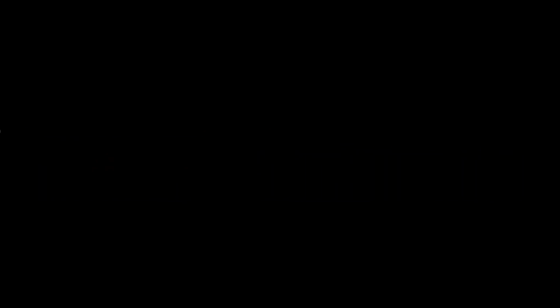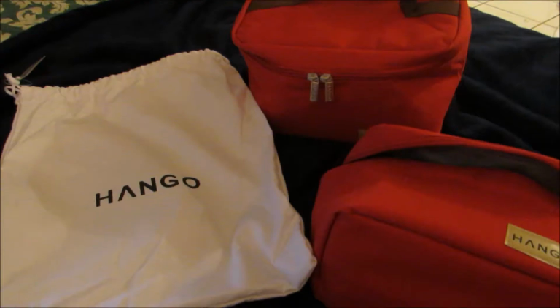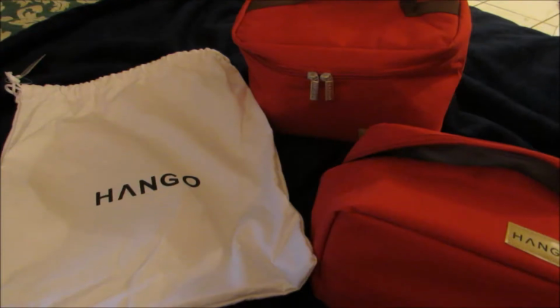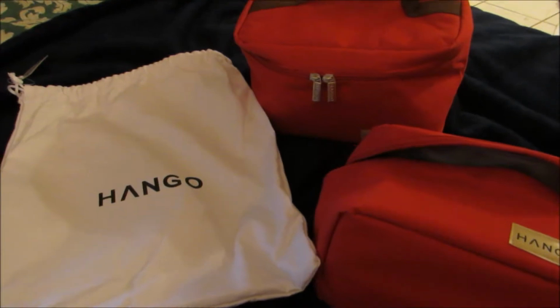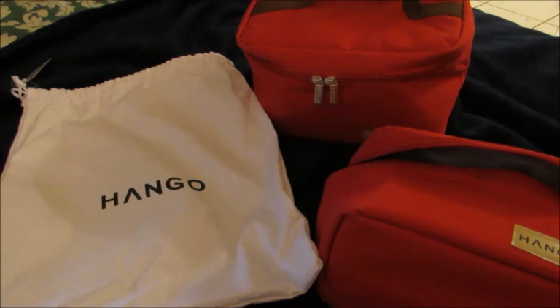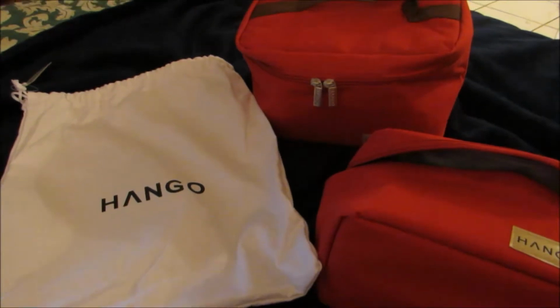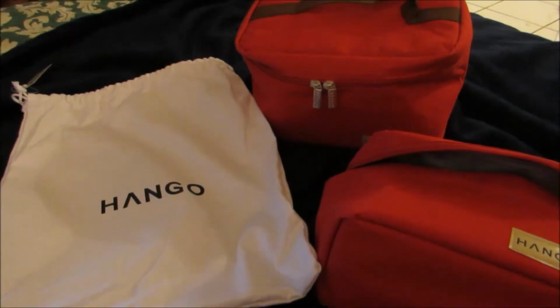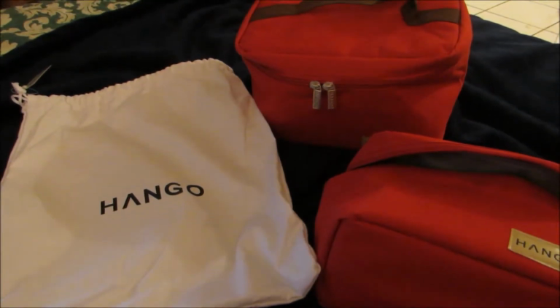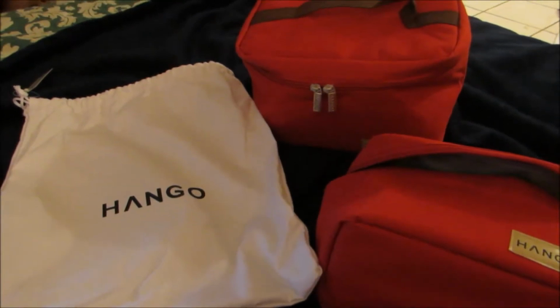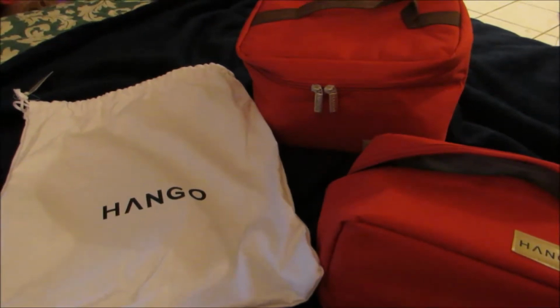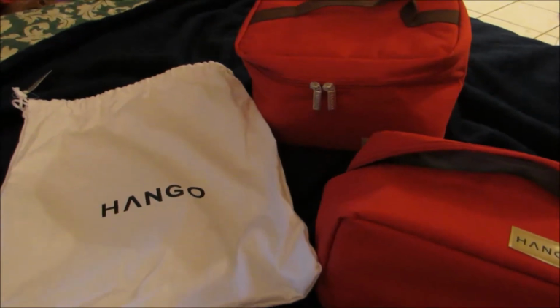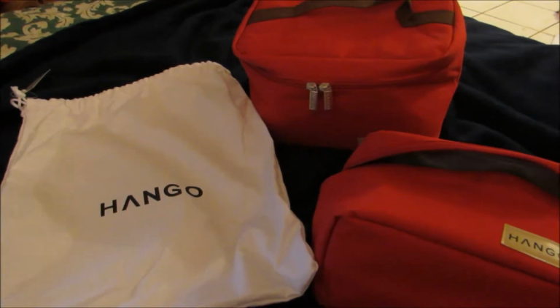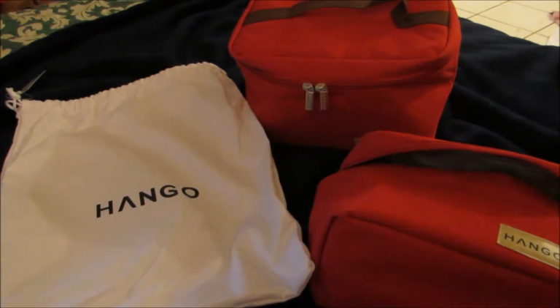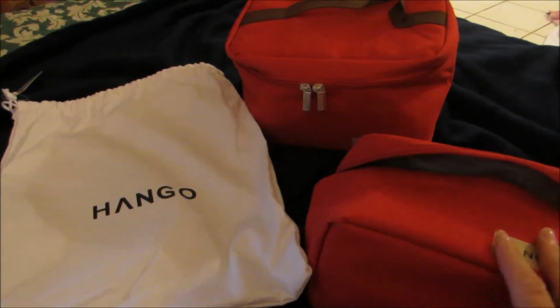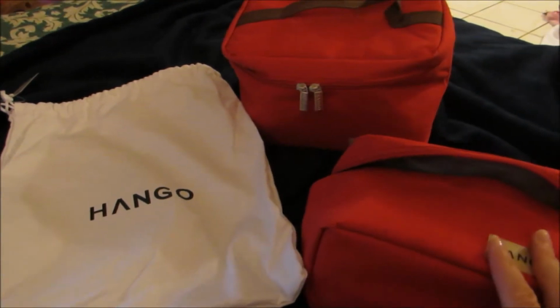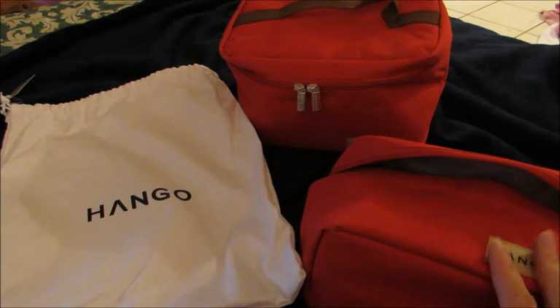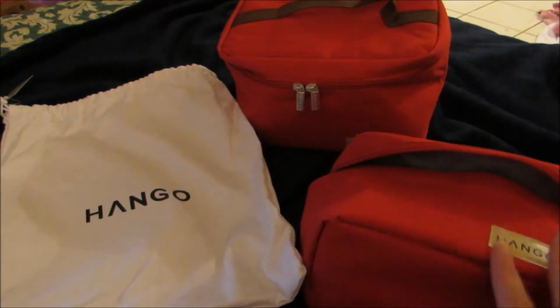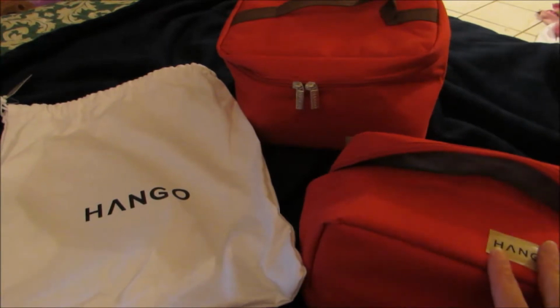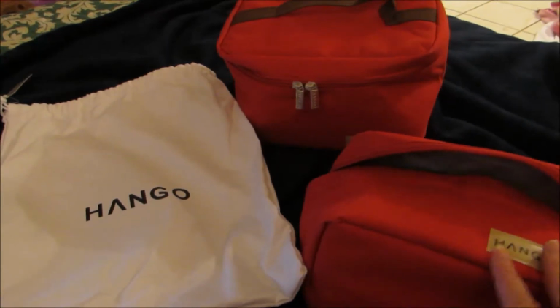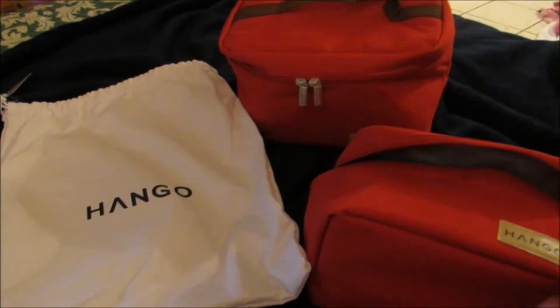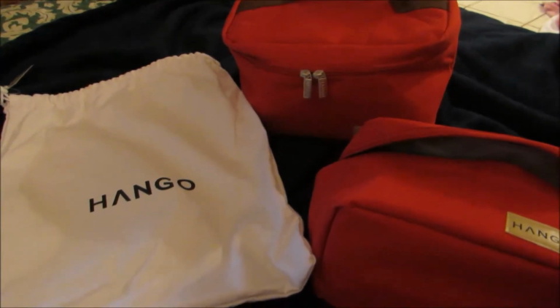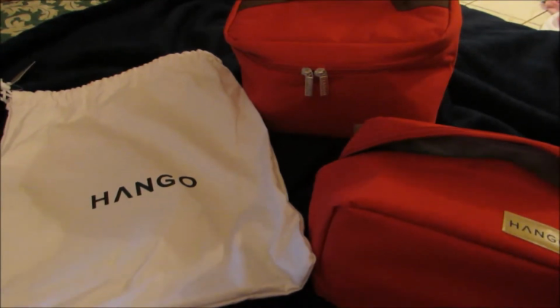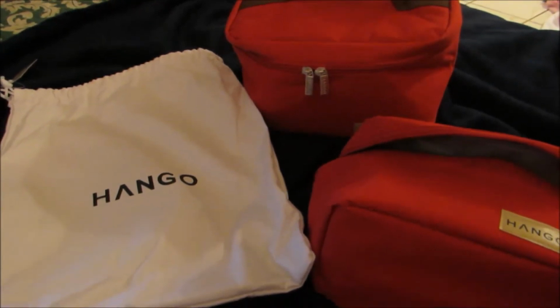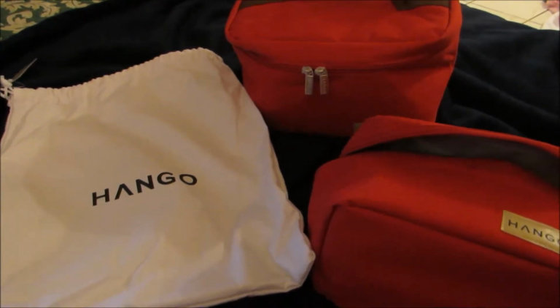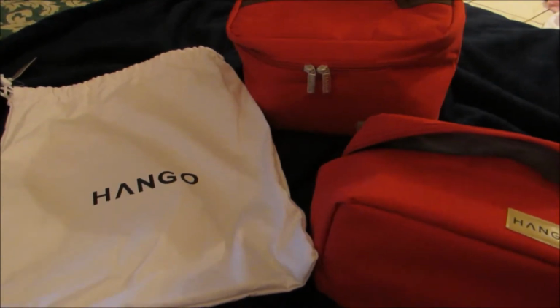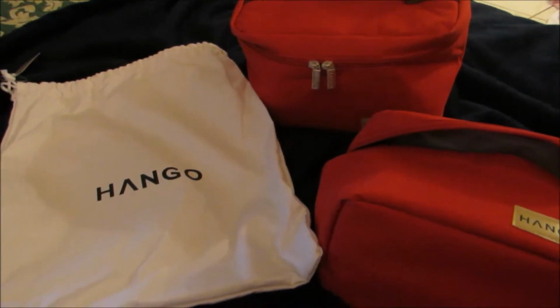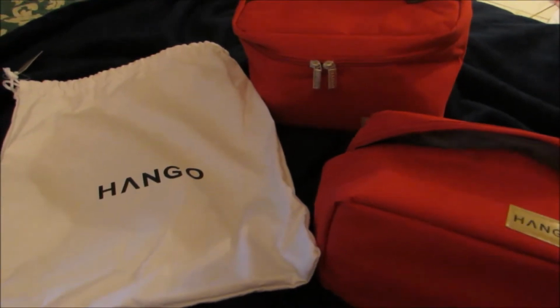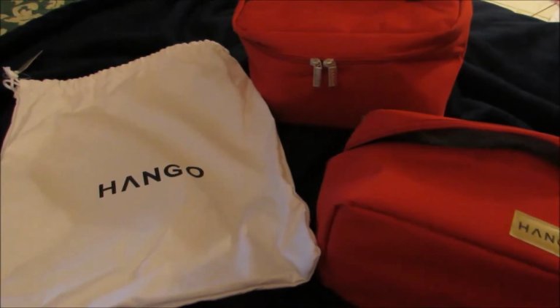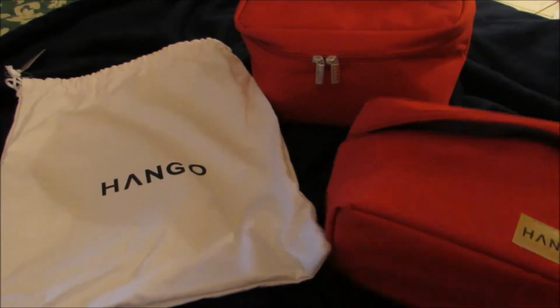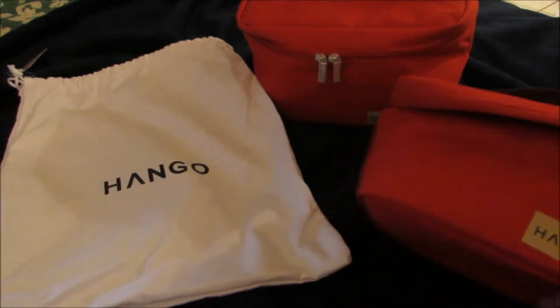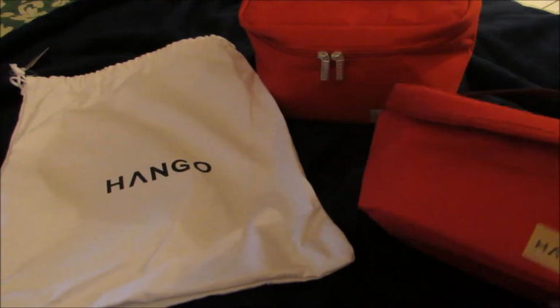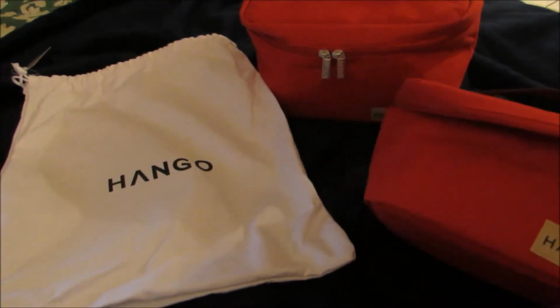Hello, my name is Pamela Marks, and I'm here from MarksShowMe.com to tell you about this product from Hango. This is their two-piece thermal lunch box set.